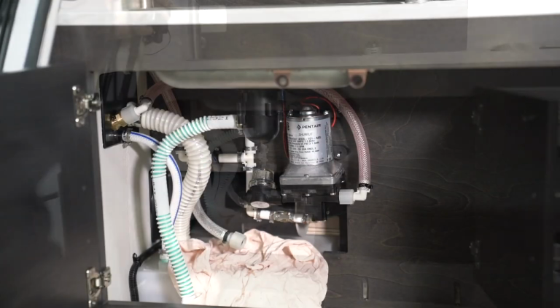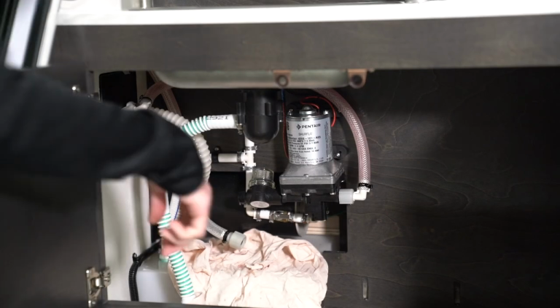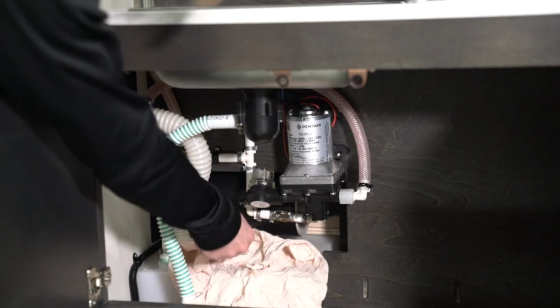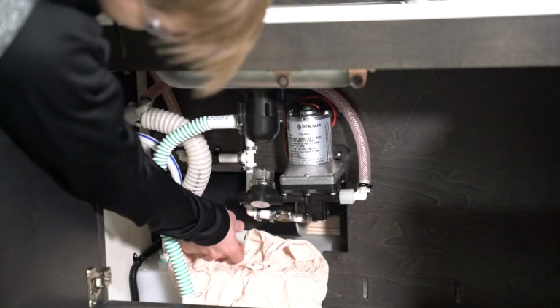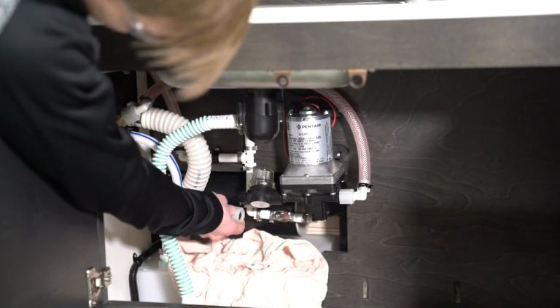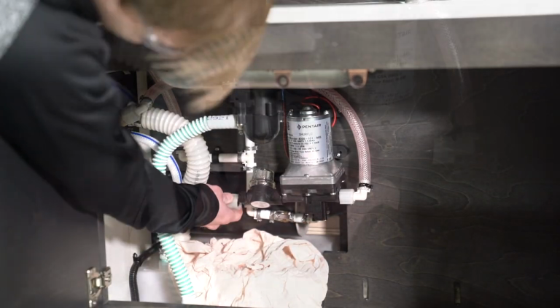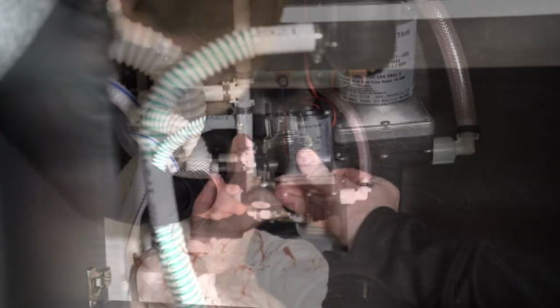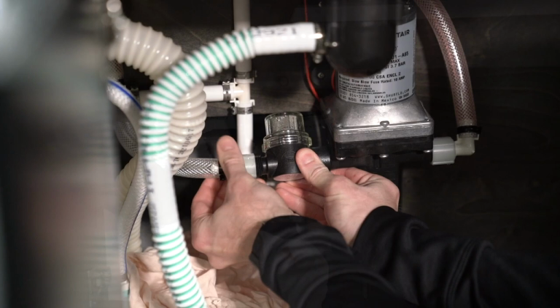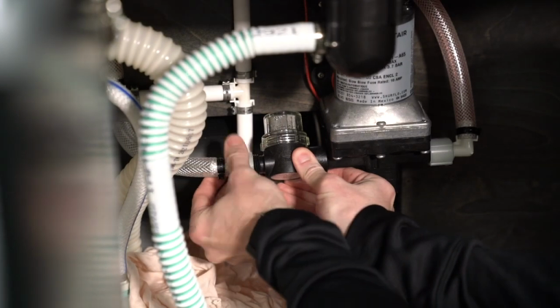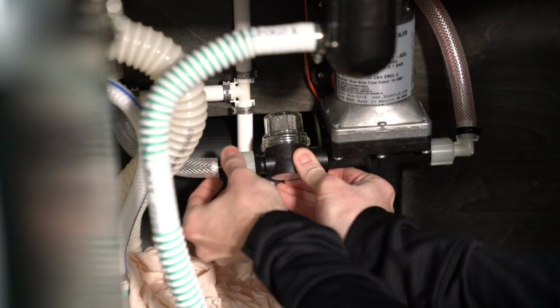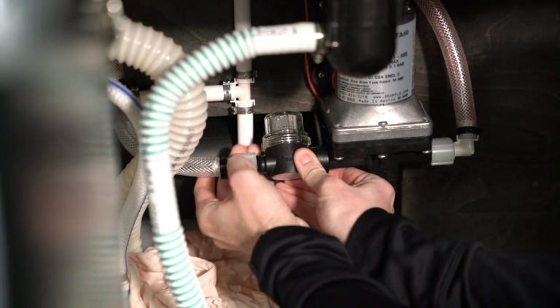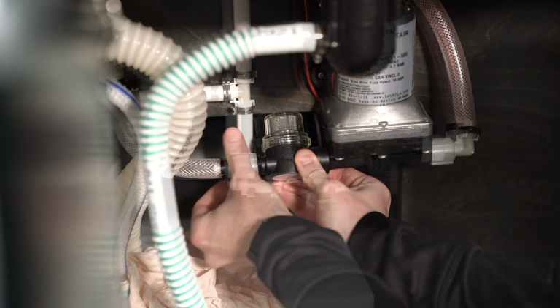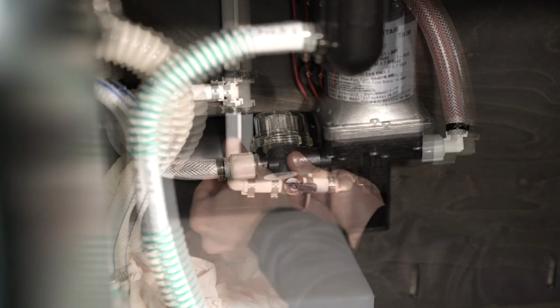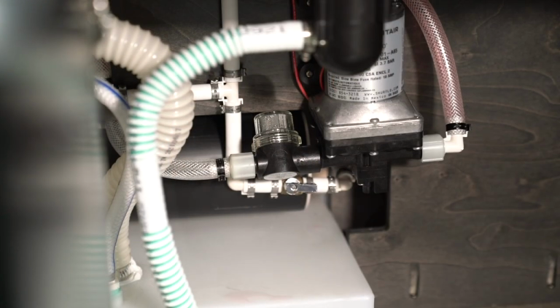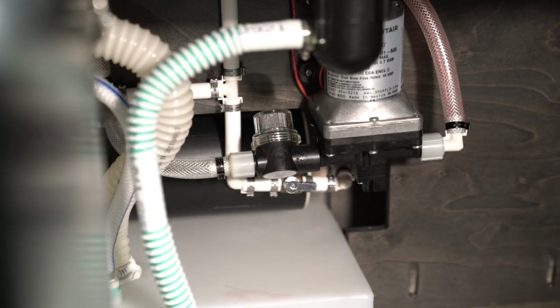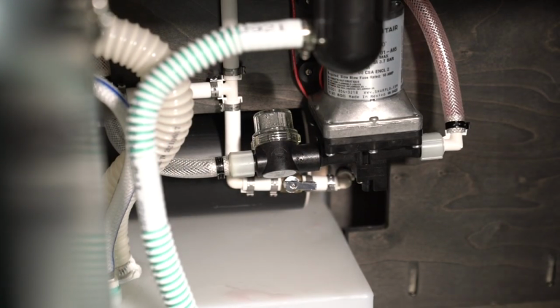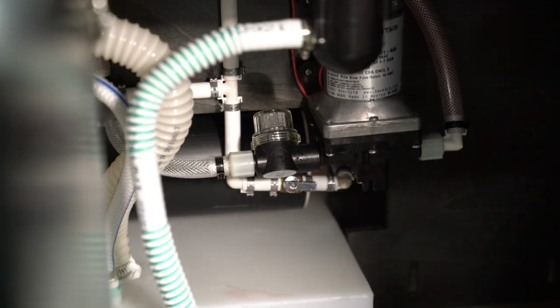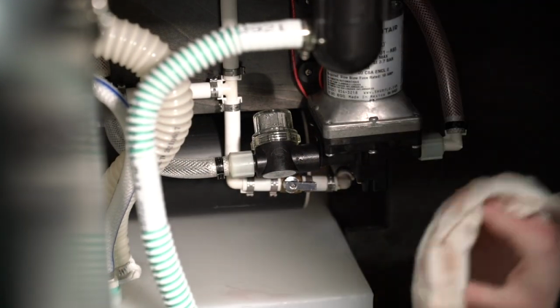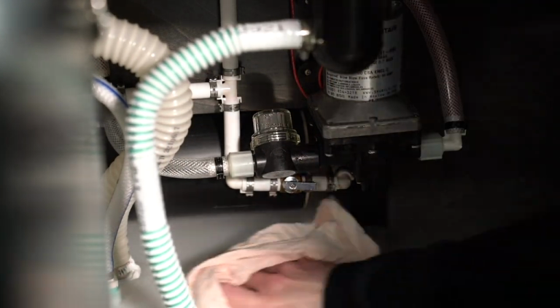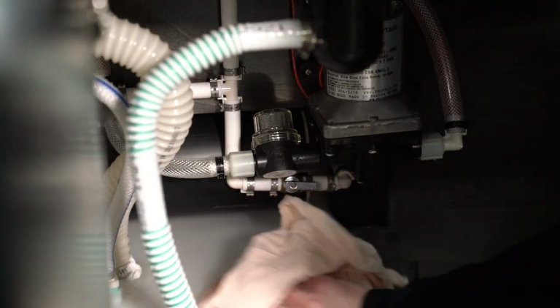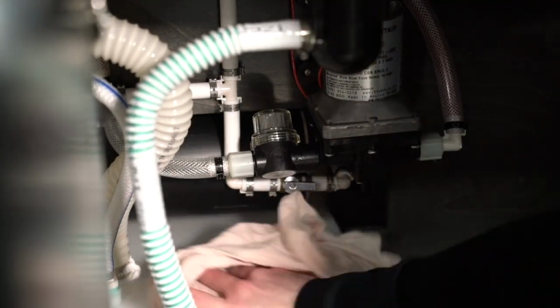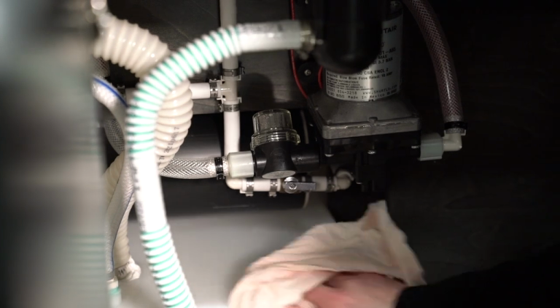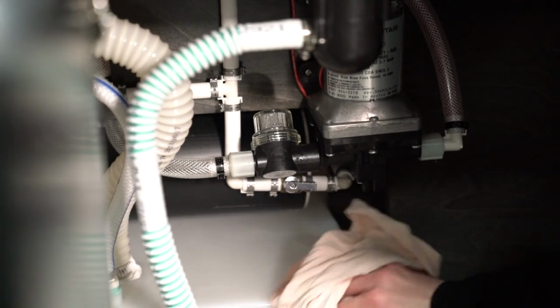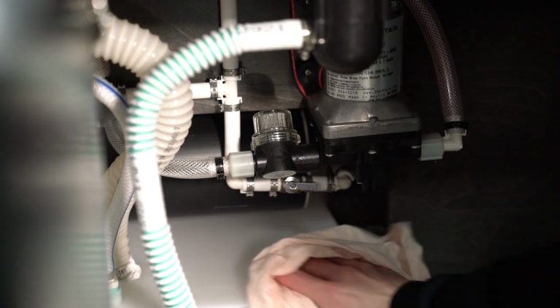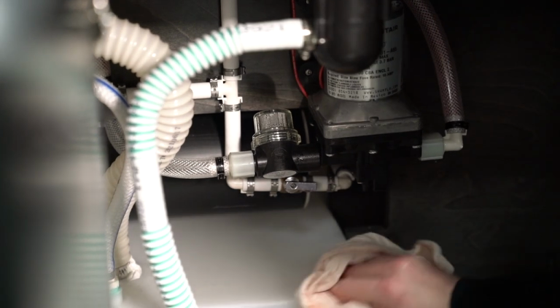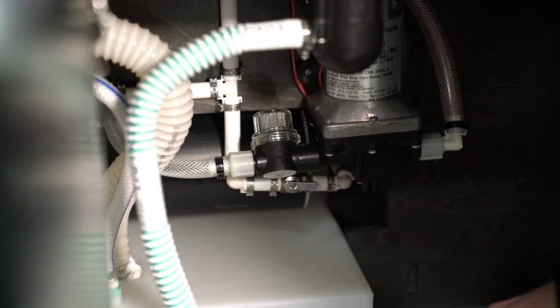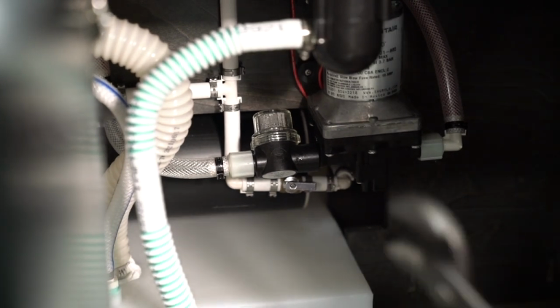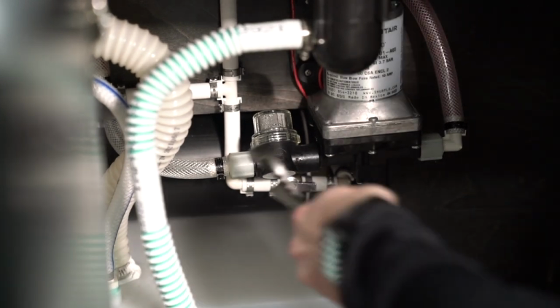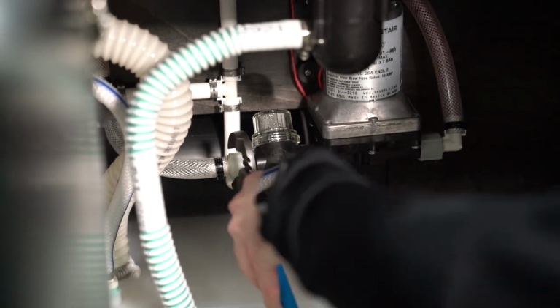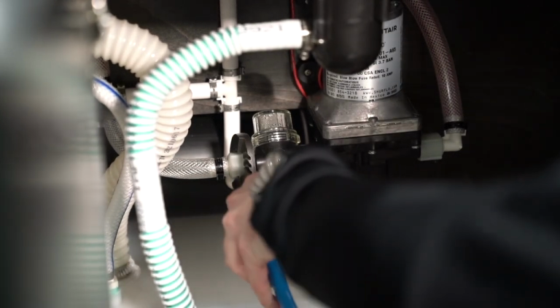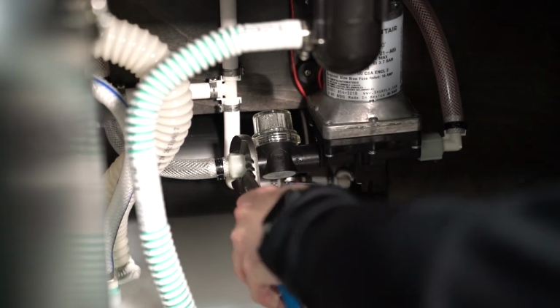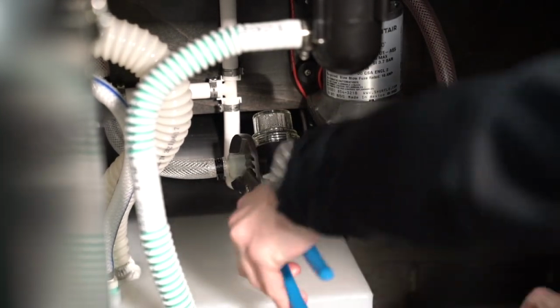Remove the other end of your hose from the water pump, then reconnect the fresh tank hose to the water pump. Use the towel to clean up any excess antifreeze, then use a wrench to do a quarter turn and tighten up the plumbing.